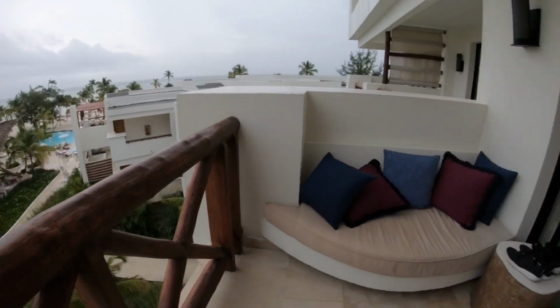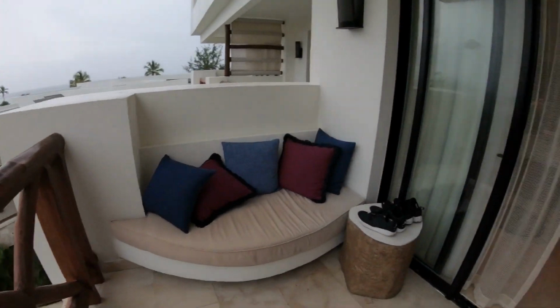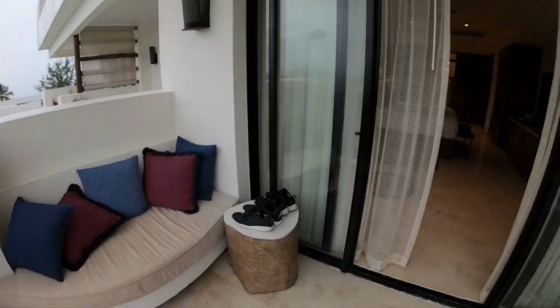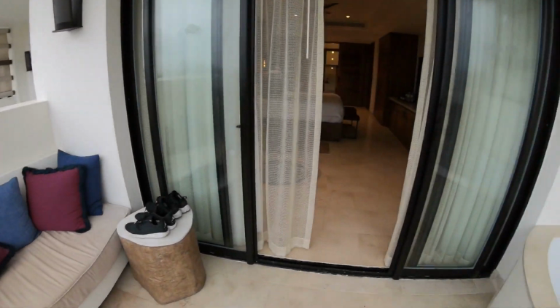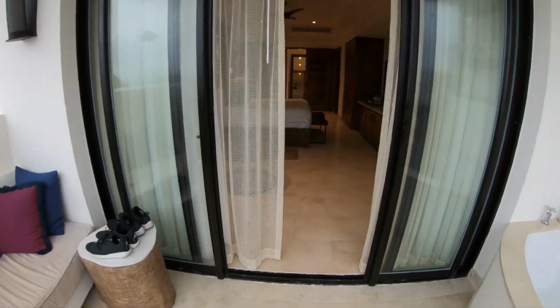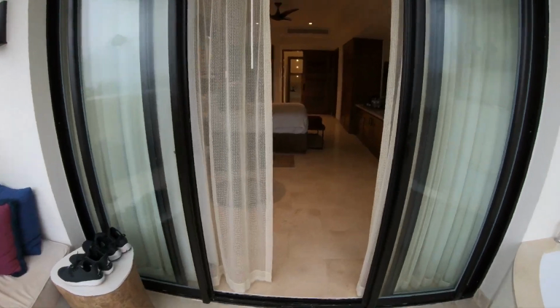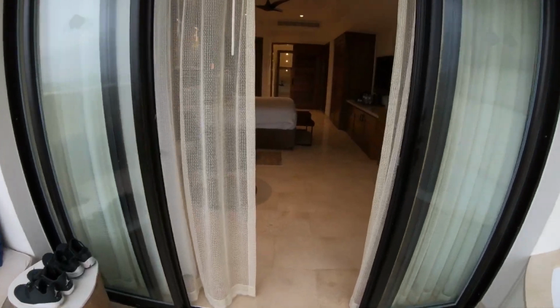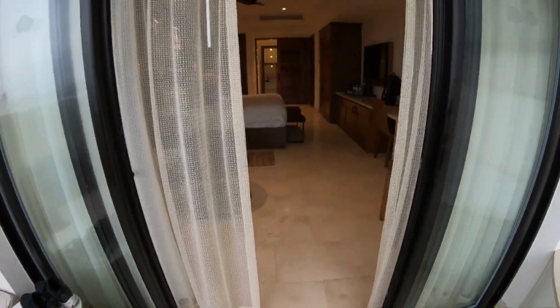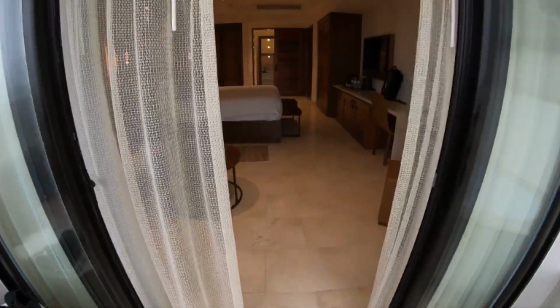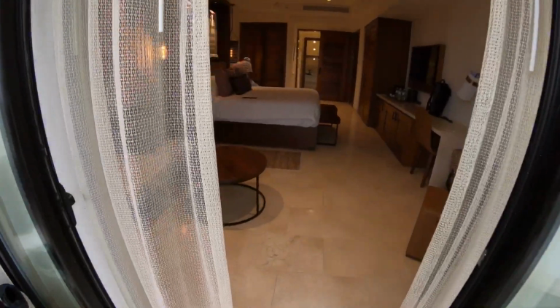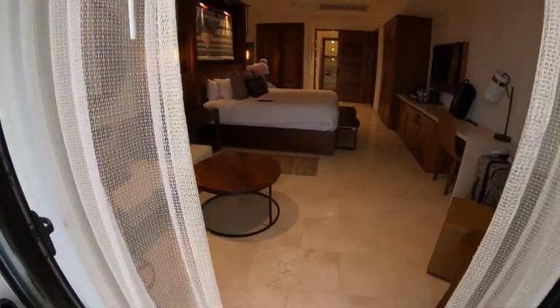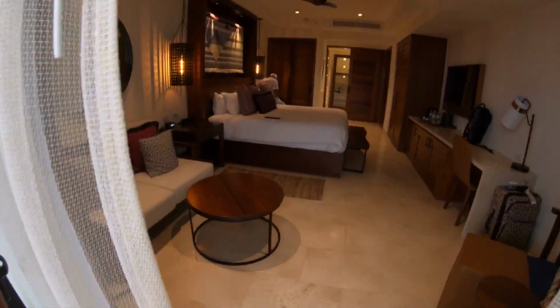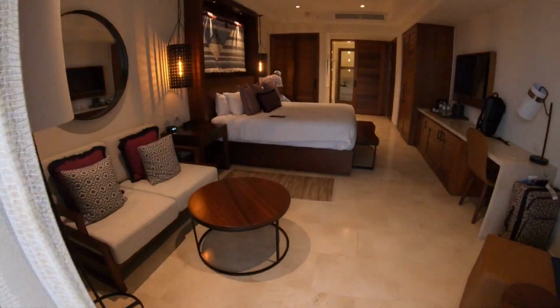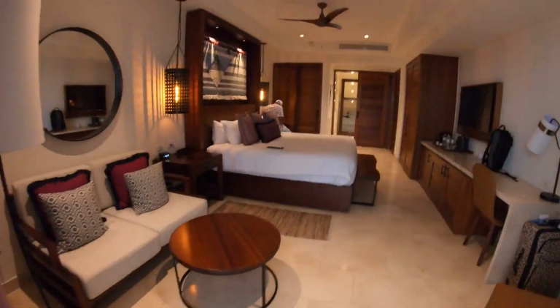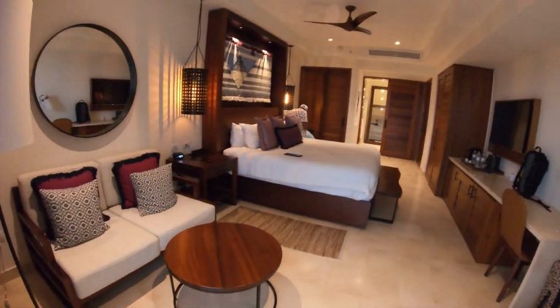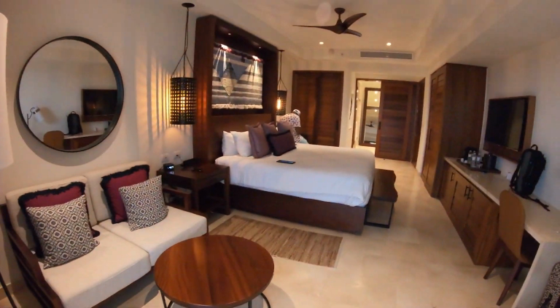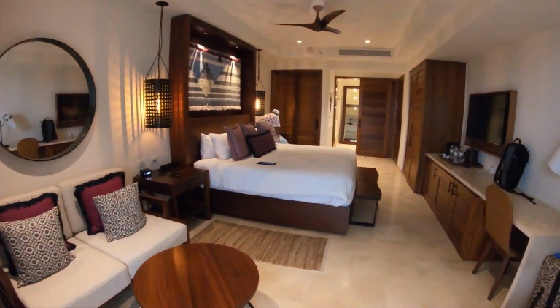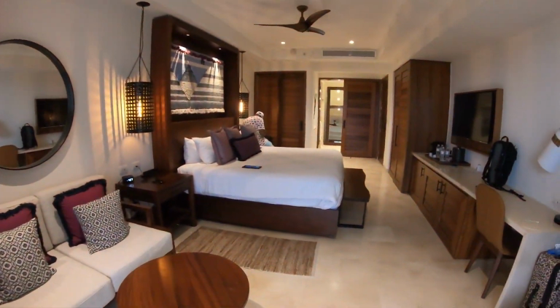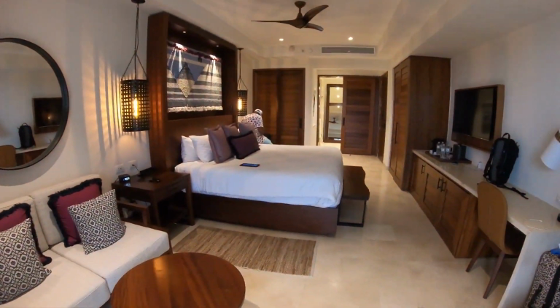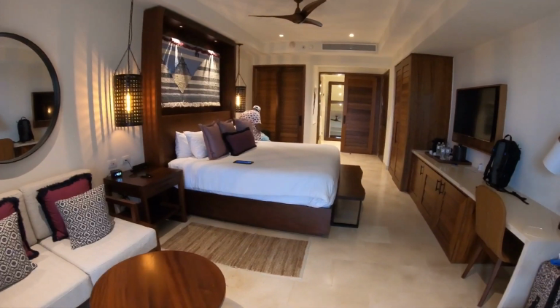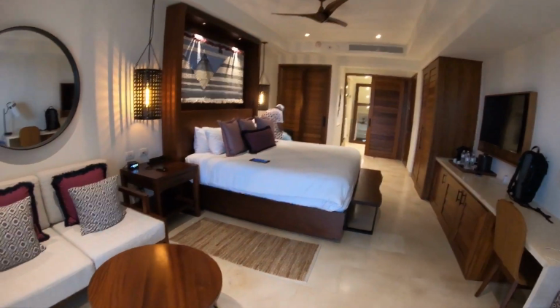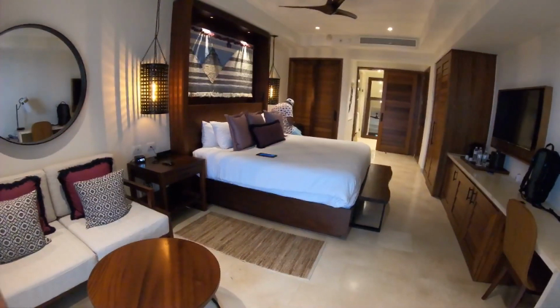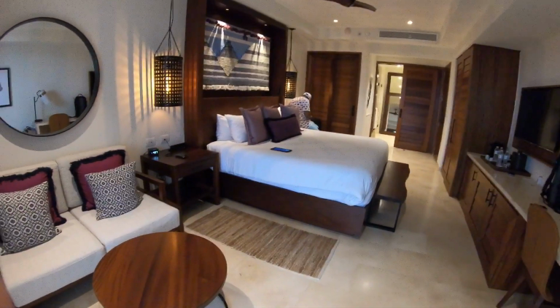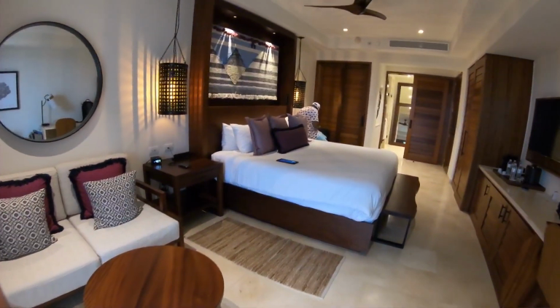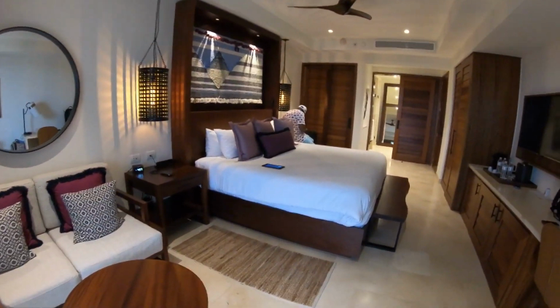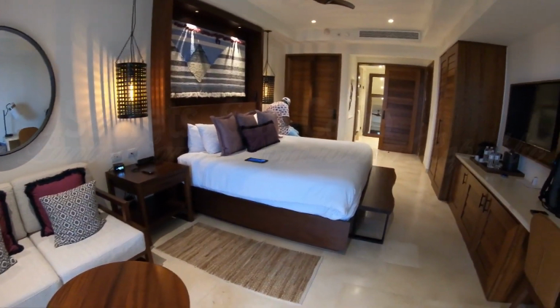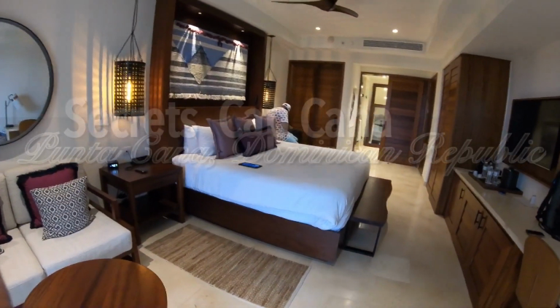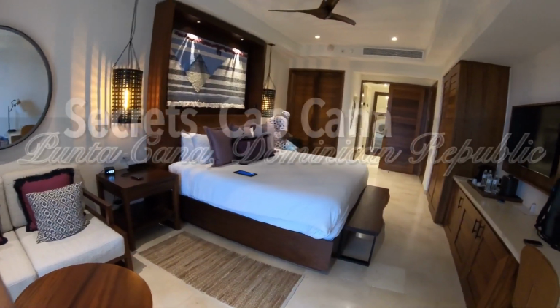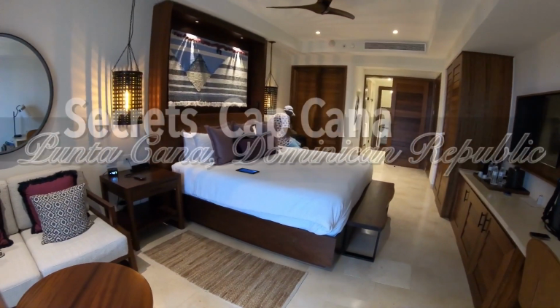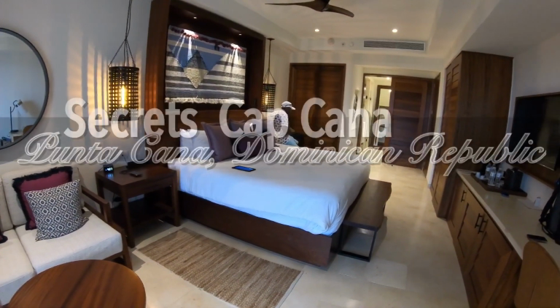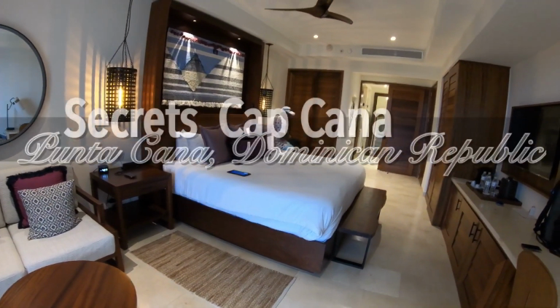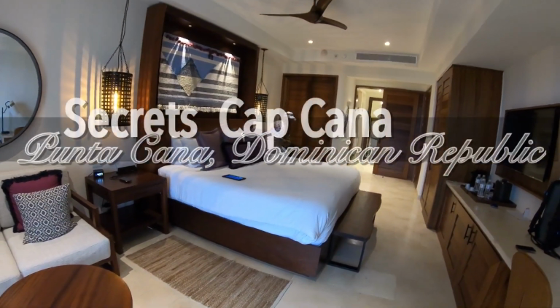This is an ocean view junior suite — this is Secrets Akumal, Punta Cana. Thank you all for watching!